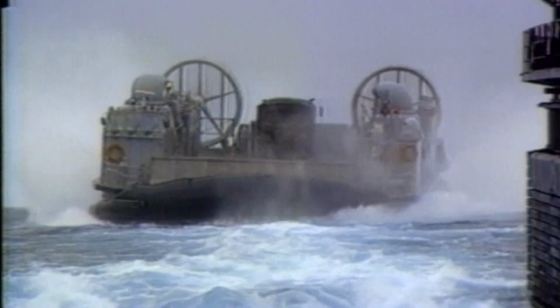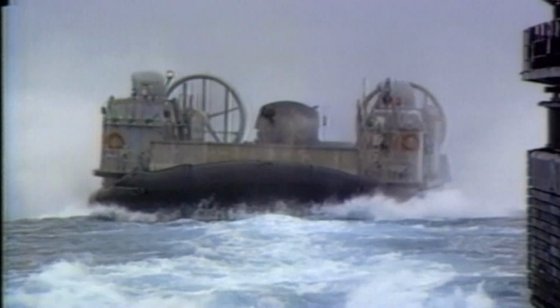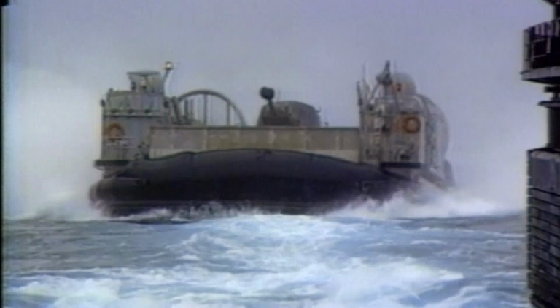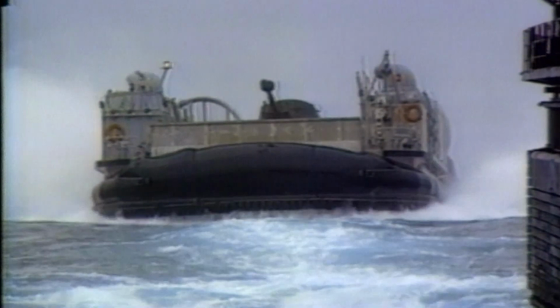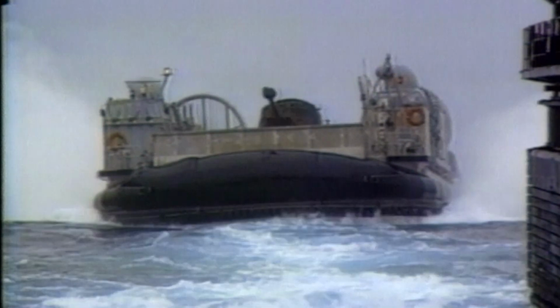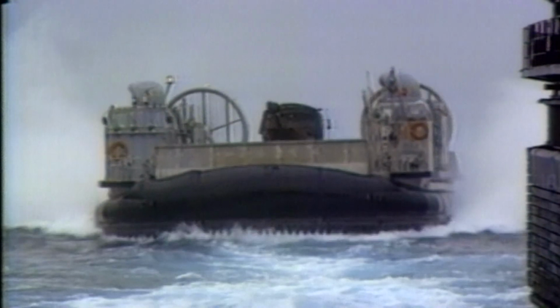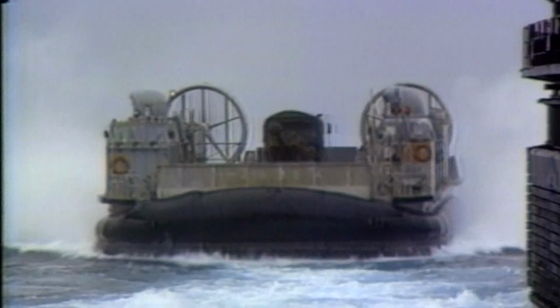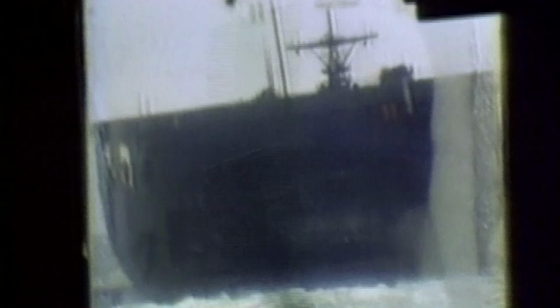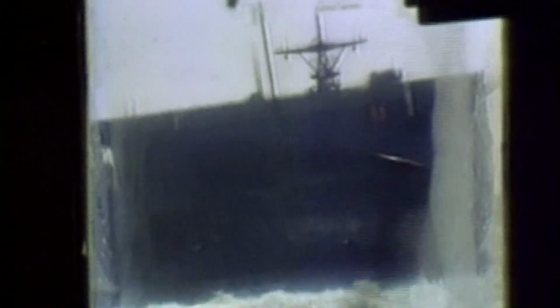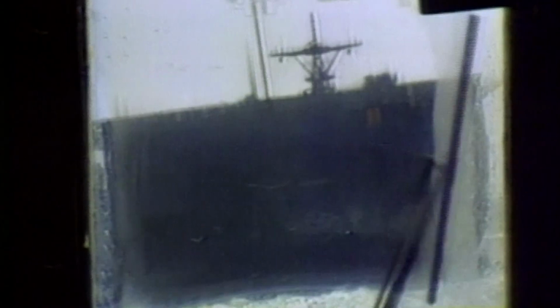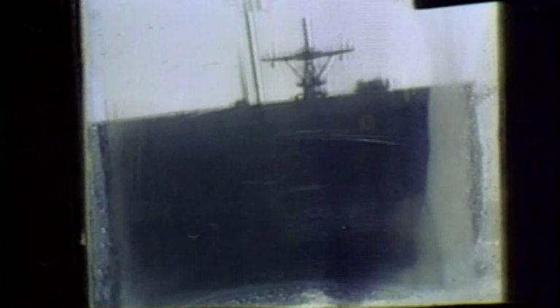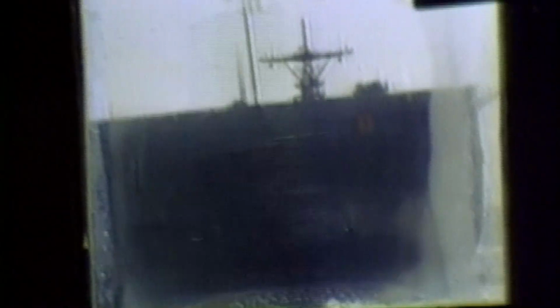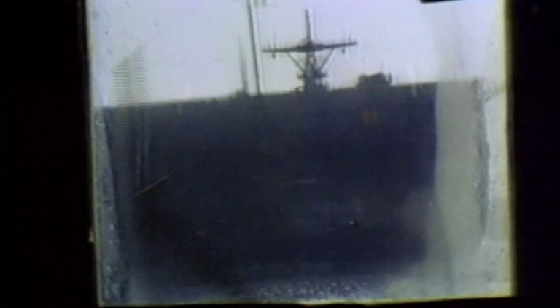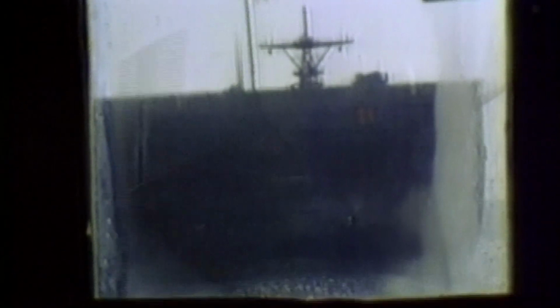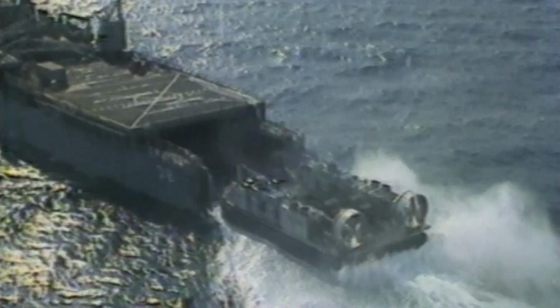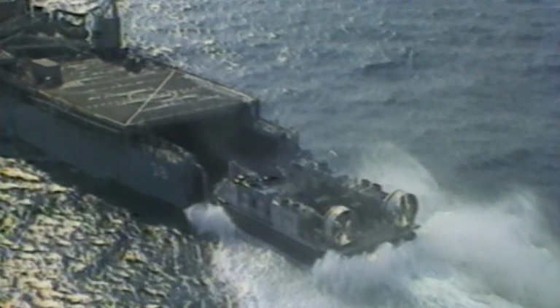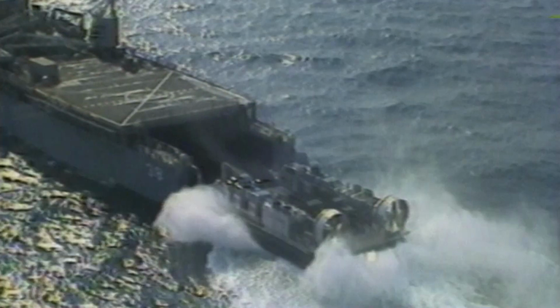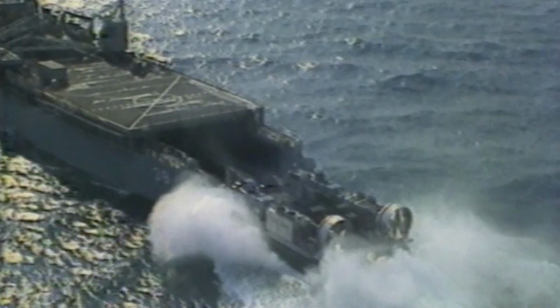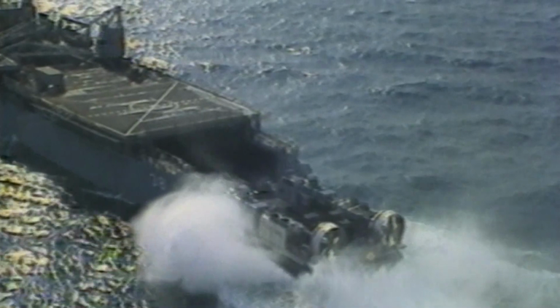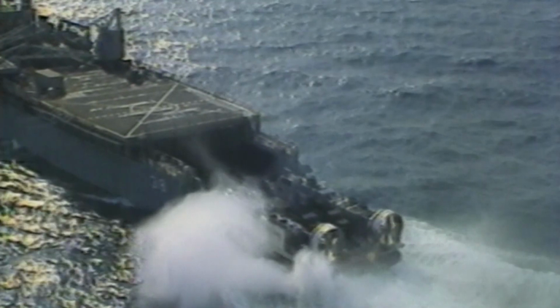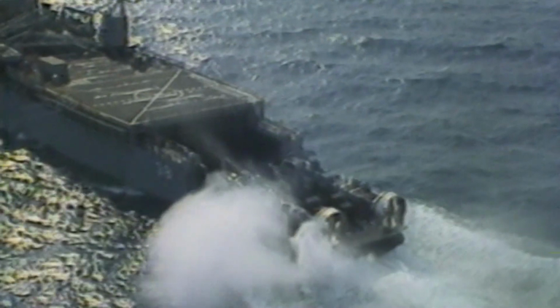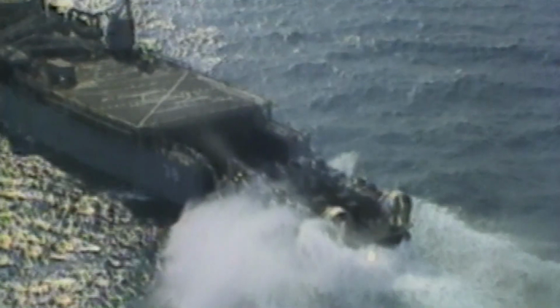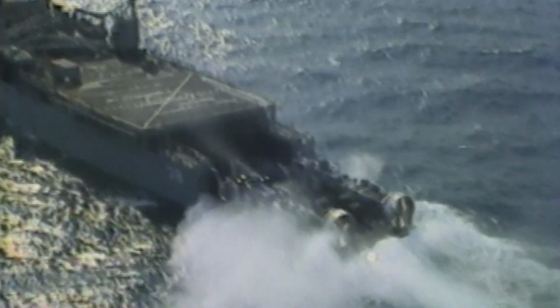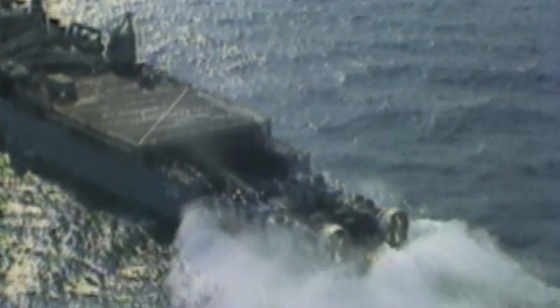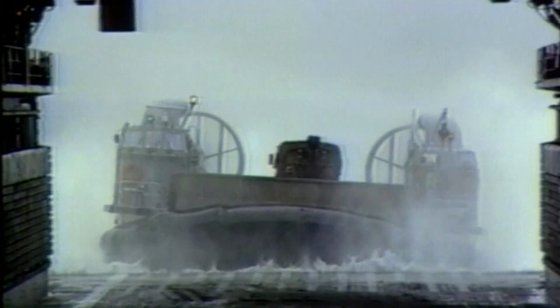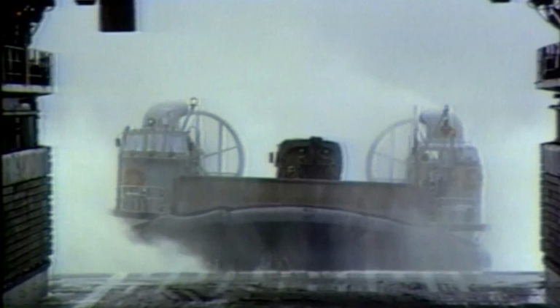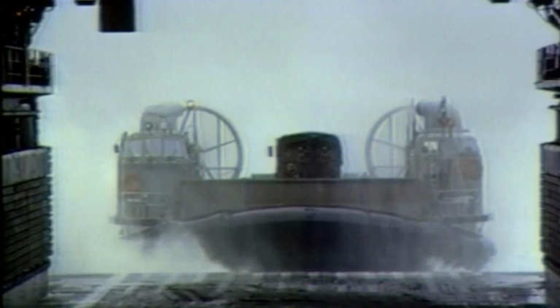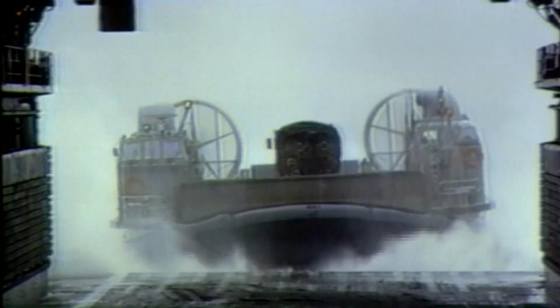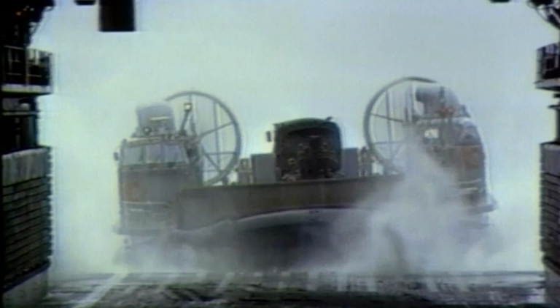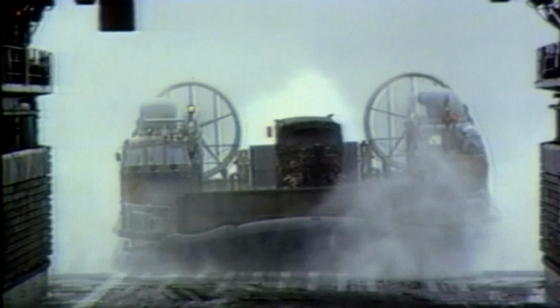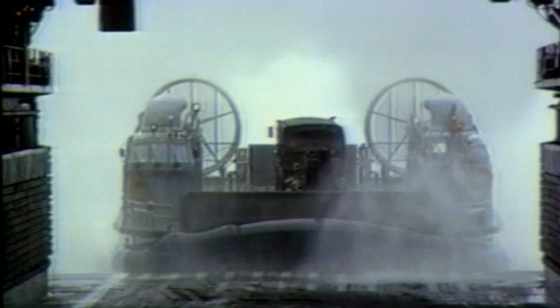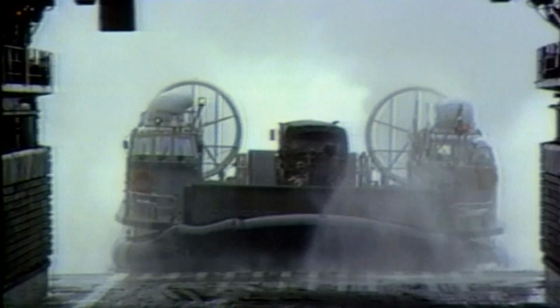After just 18 weeks, the enlisted trainees have the opportunity to practice maneuvering the real thing. There's no margin for error — landing the LCAC on a ship demands extraordinary skill and nerves of steel.